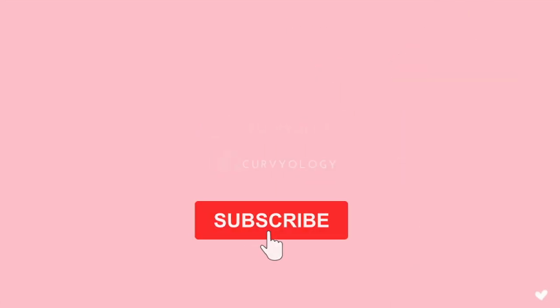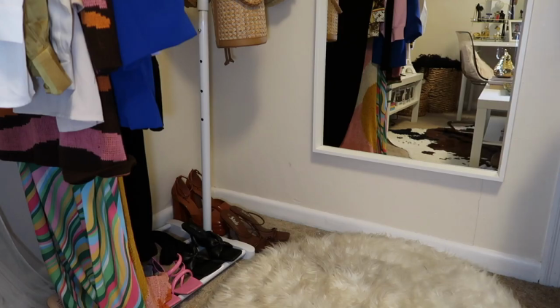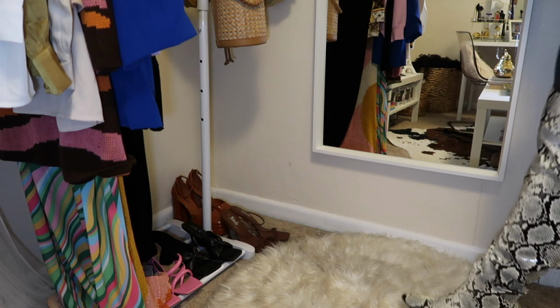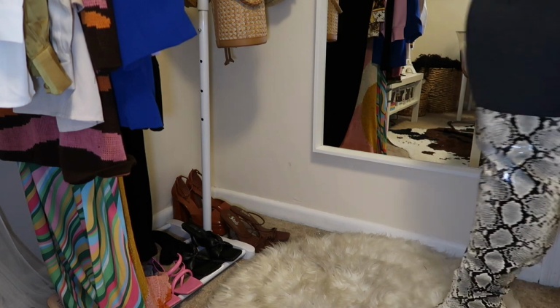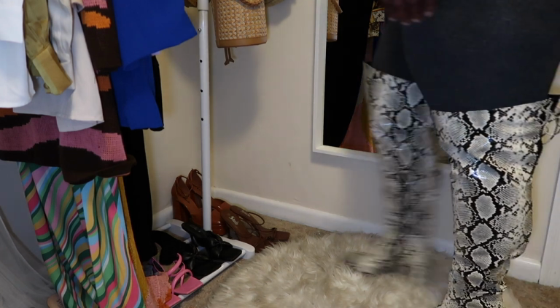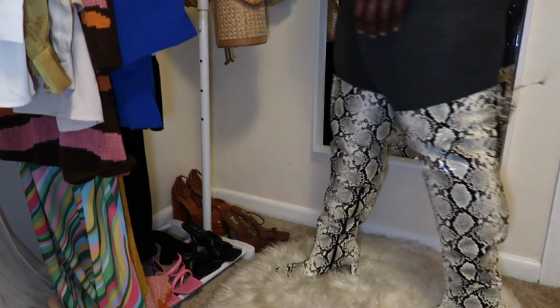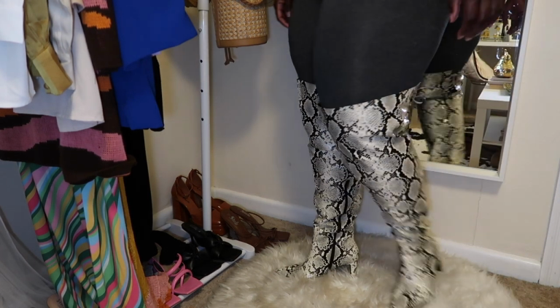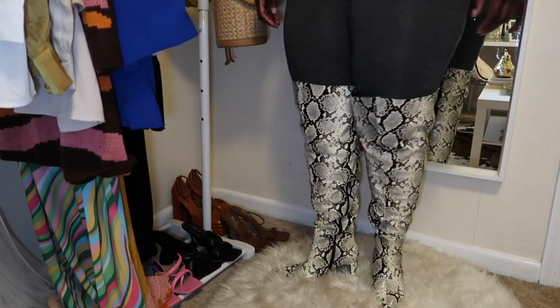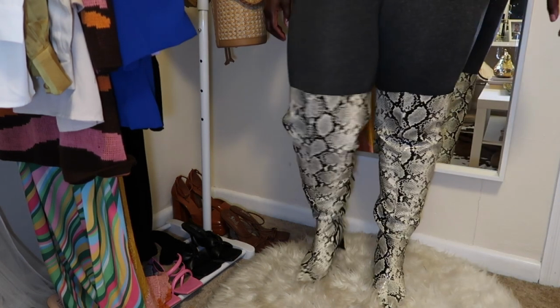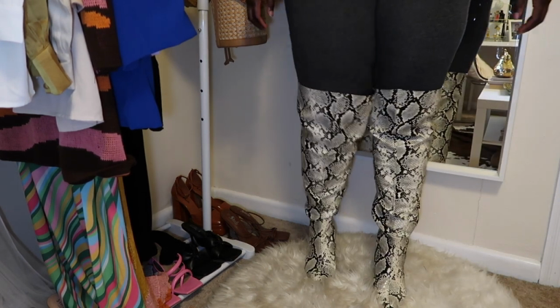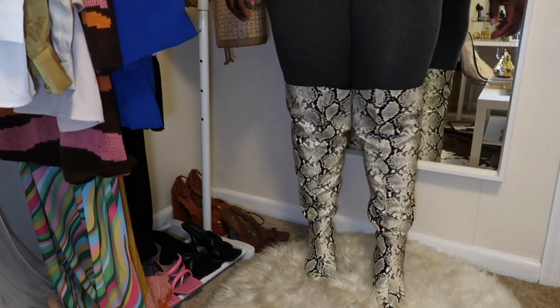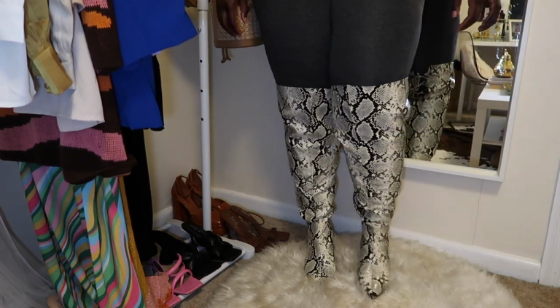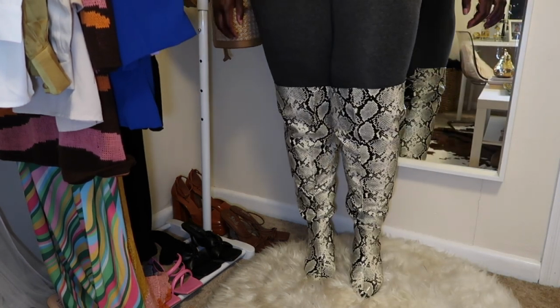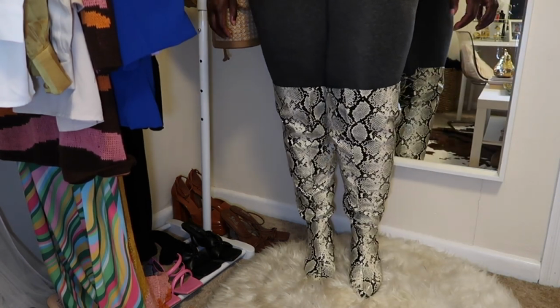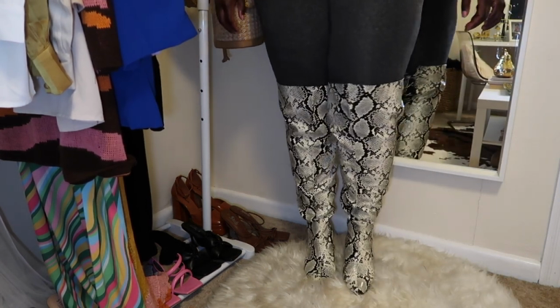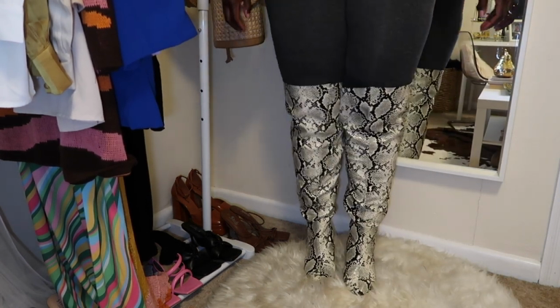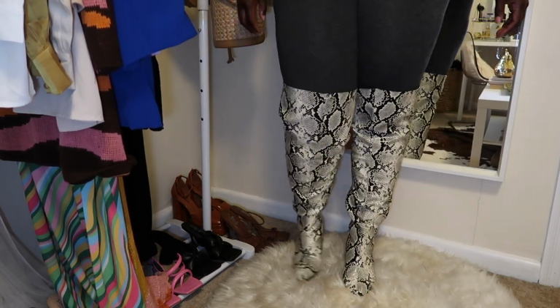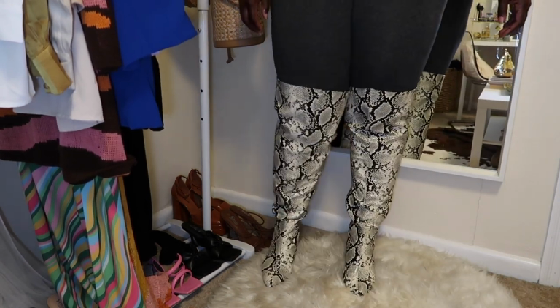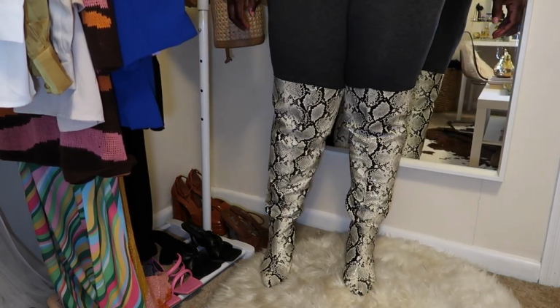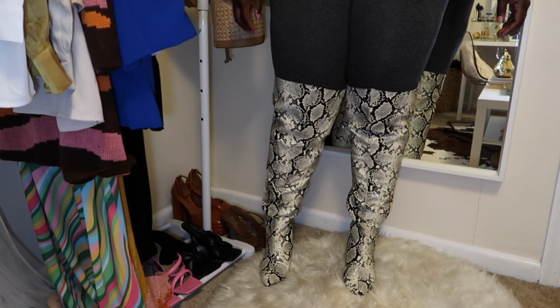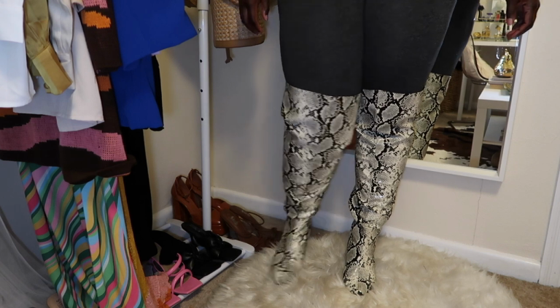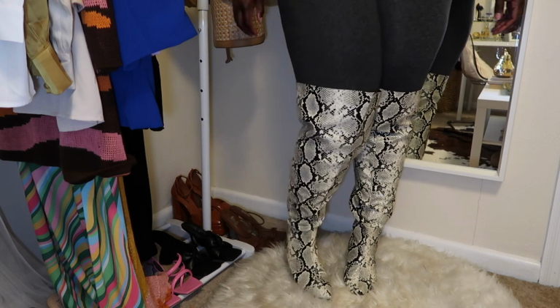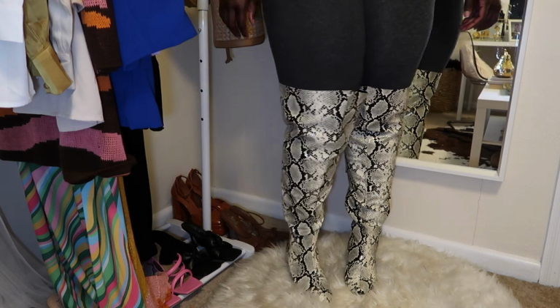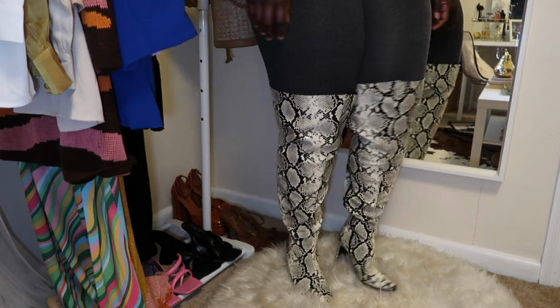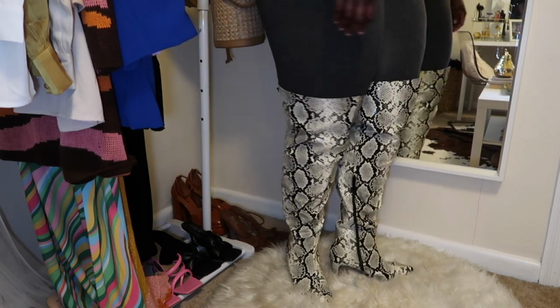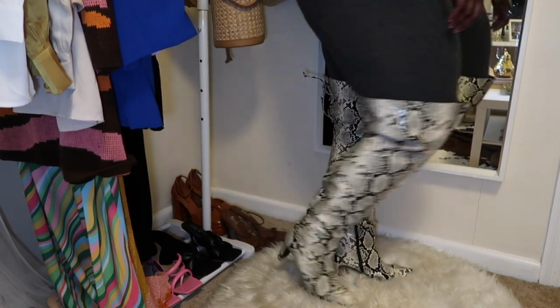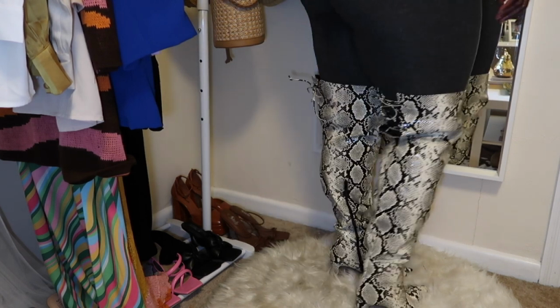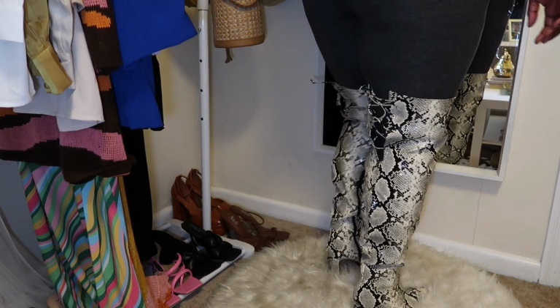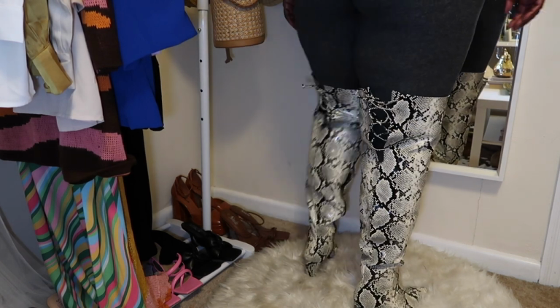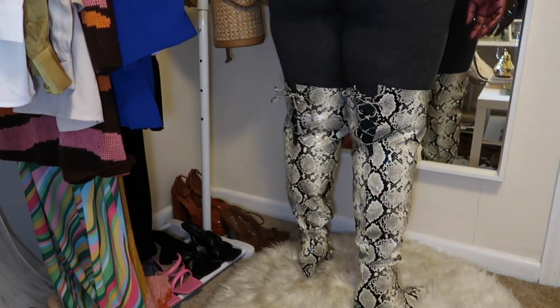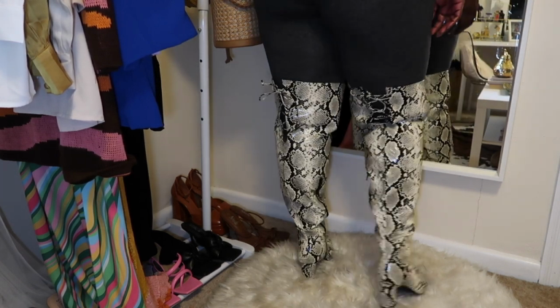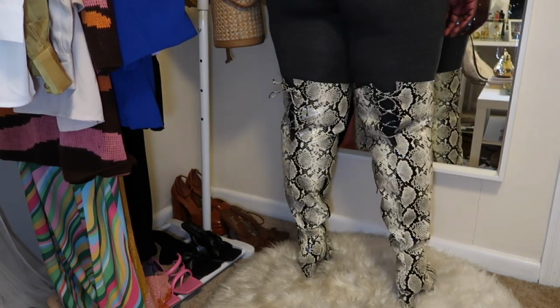Hey guys, it's me Jere and welcome back to my channel. In today's video I'm going to be showing y'all some plus size thigh high boots, and I'm also going to be including a picture of how I styled each boot.